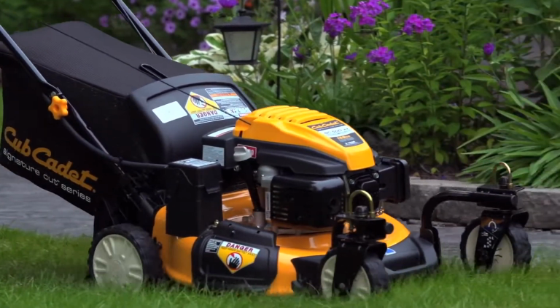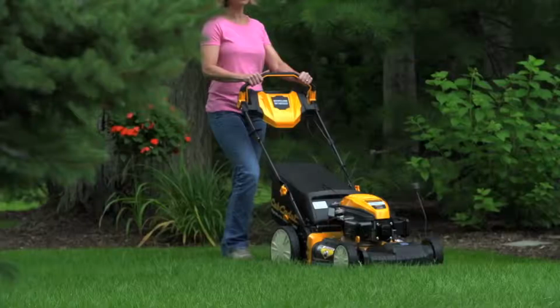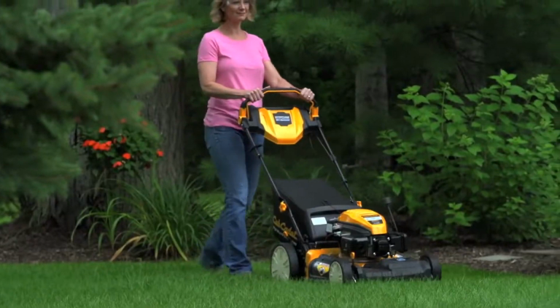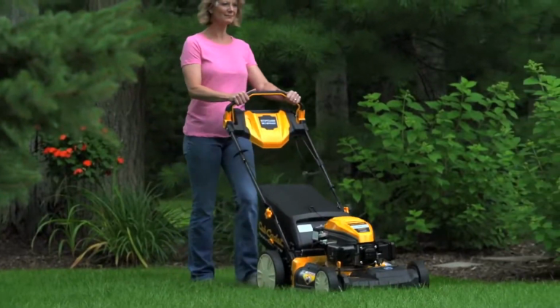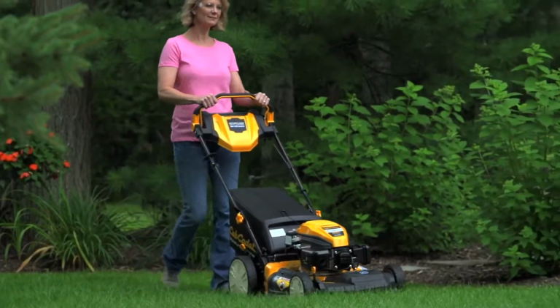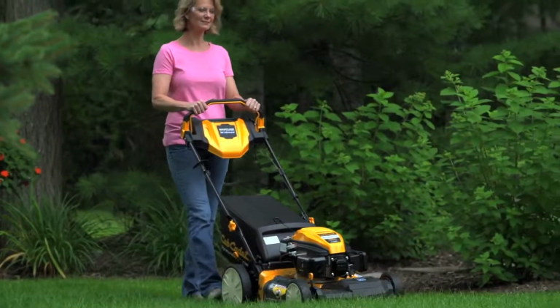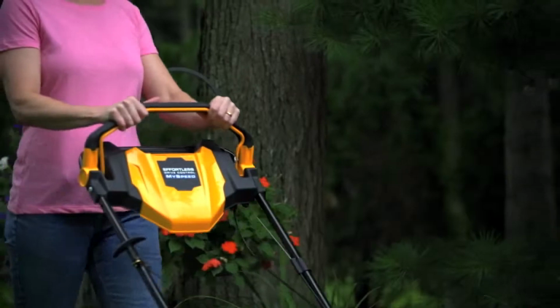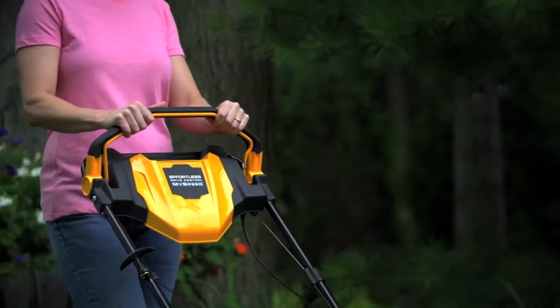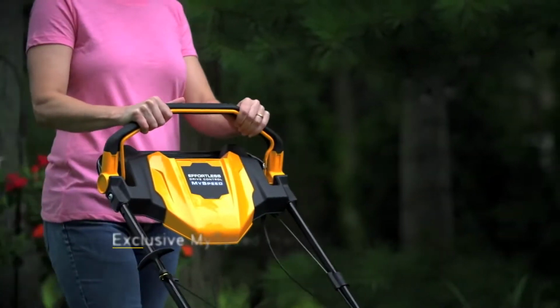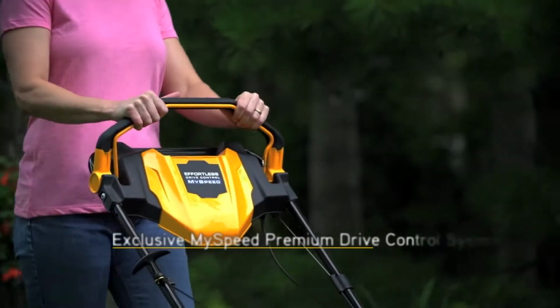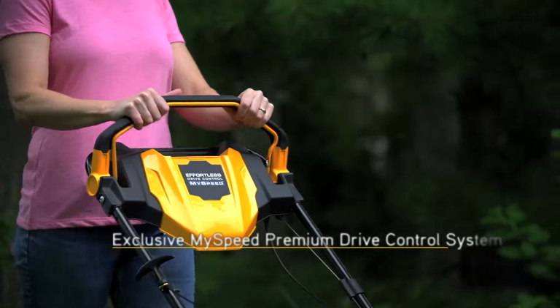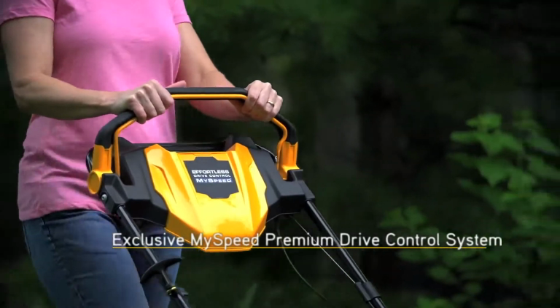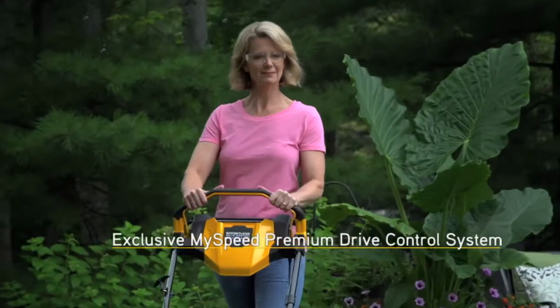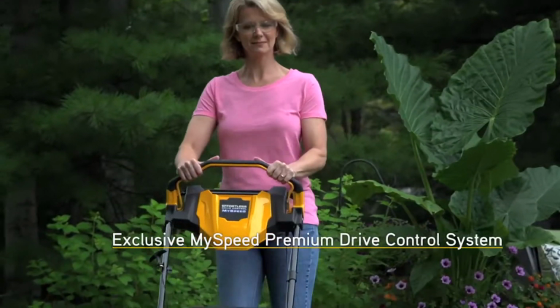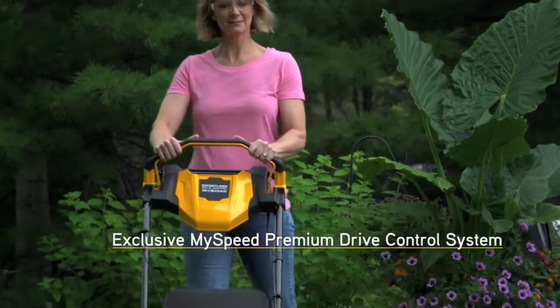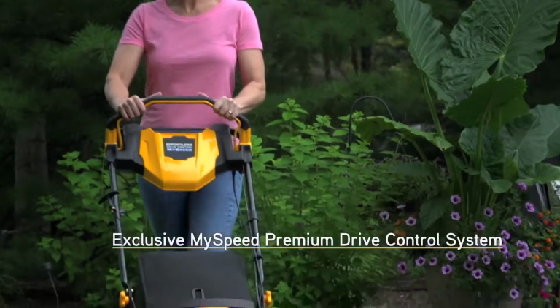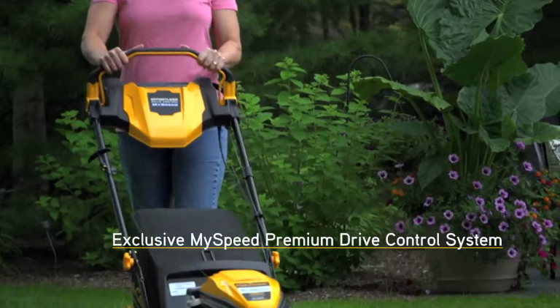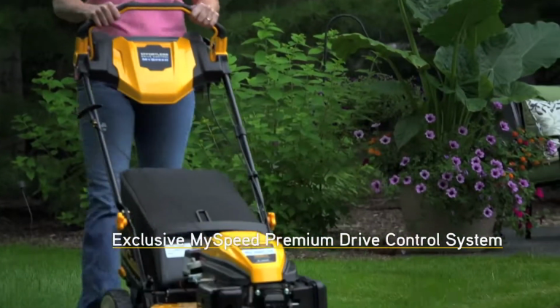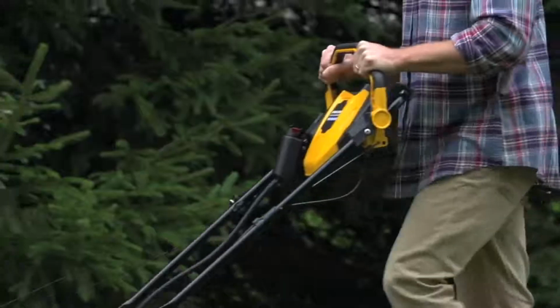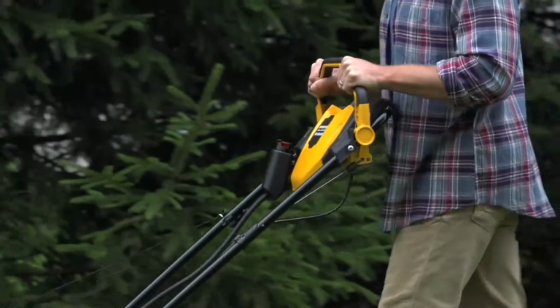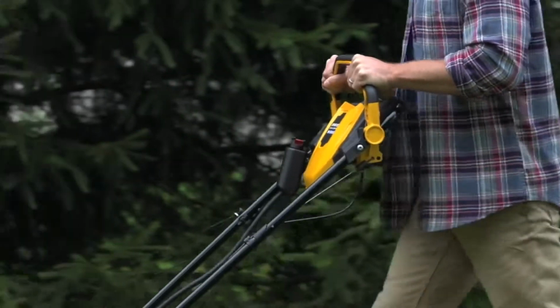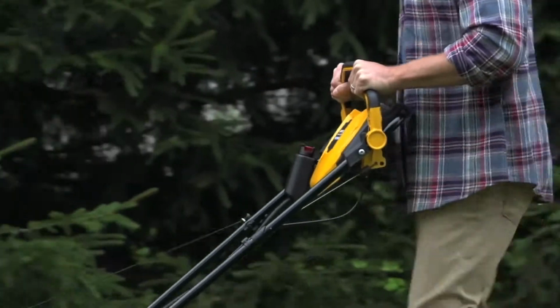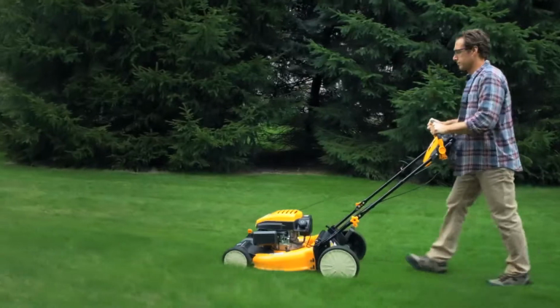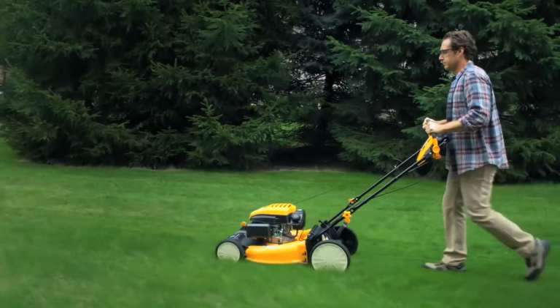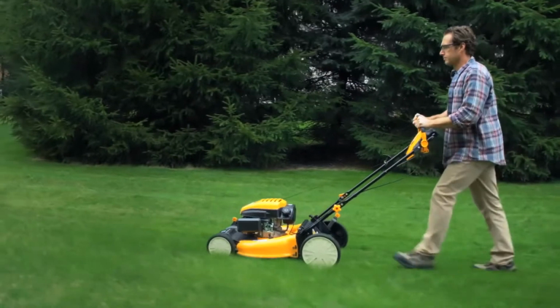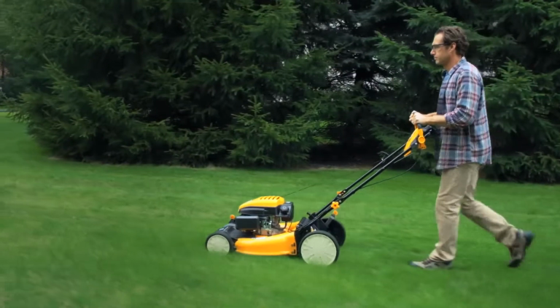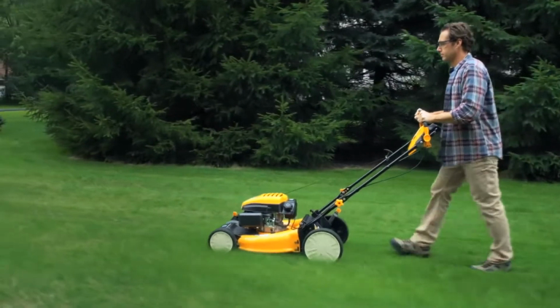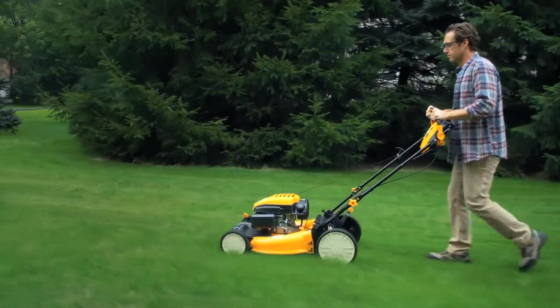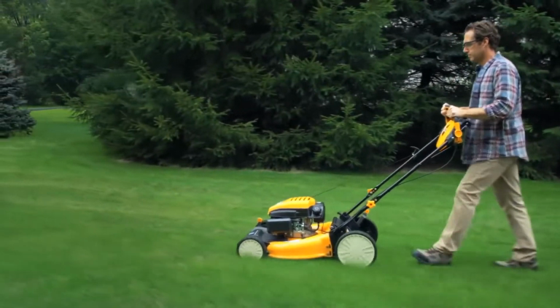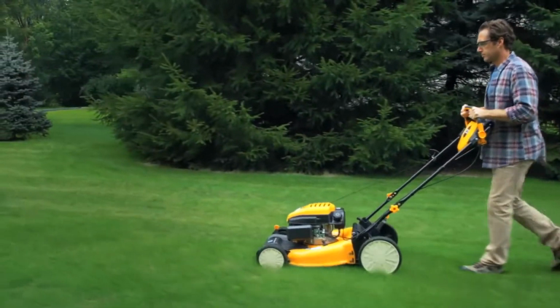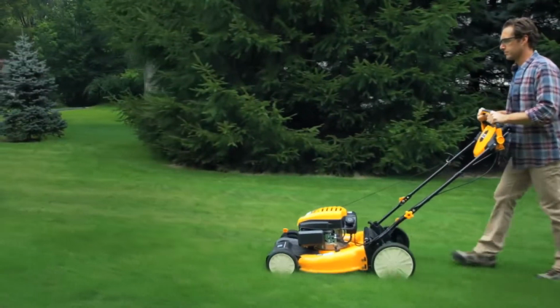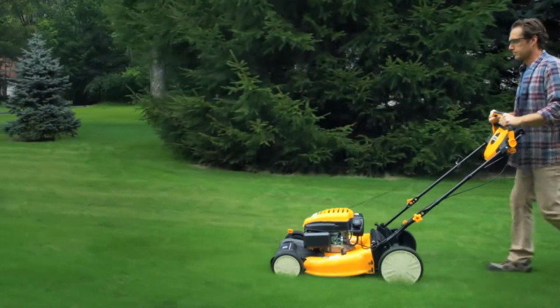And you can get that cut in total comfort with Cub's available MySpeed Premium Drive Control System that adjusts to your pace so you can mow at a speed that's comfortable to you, no matter the terrain.